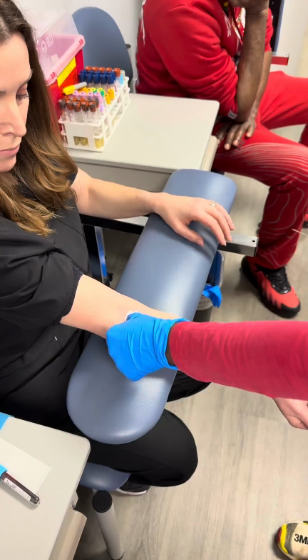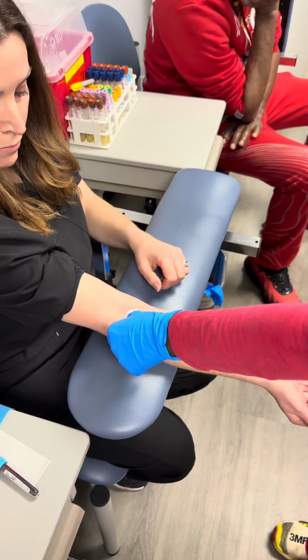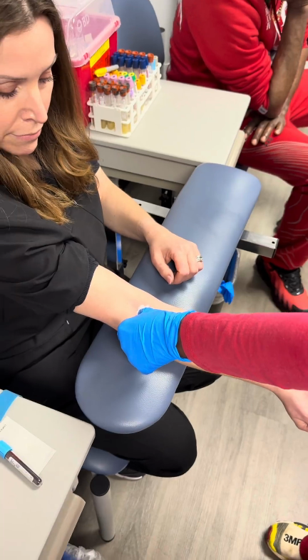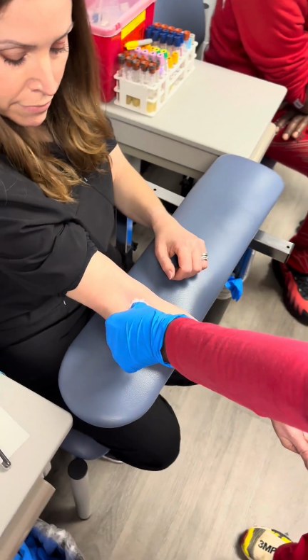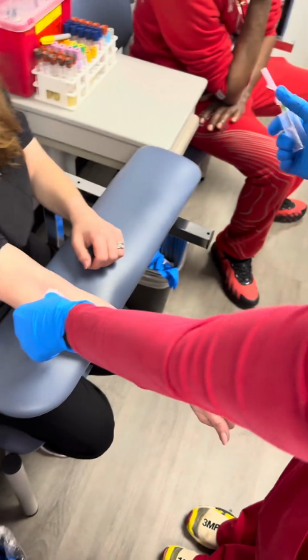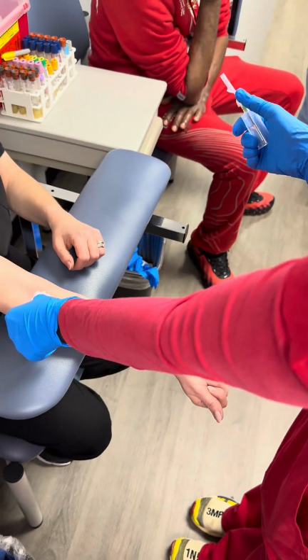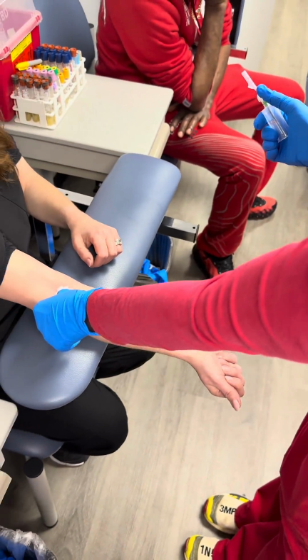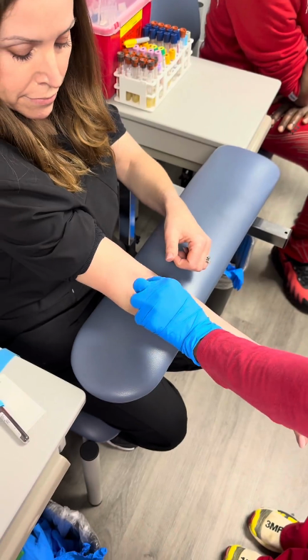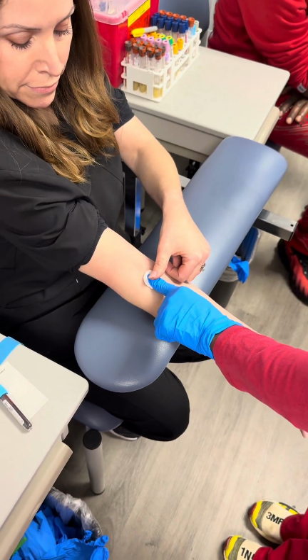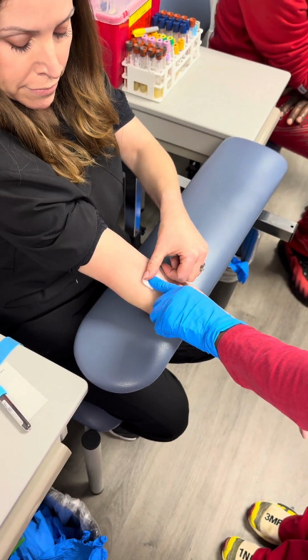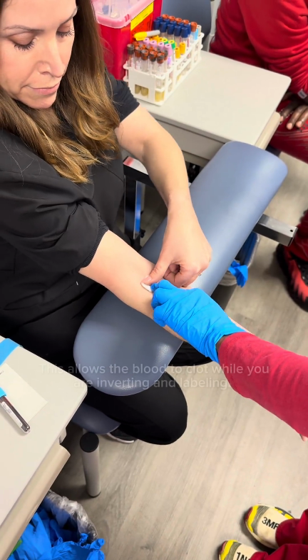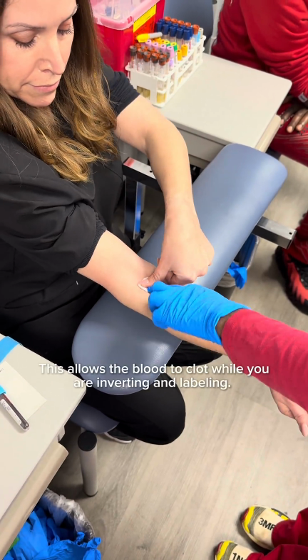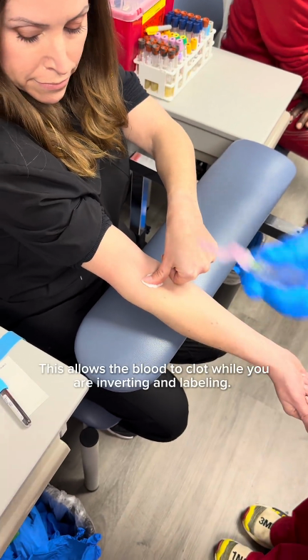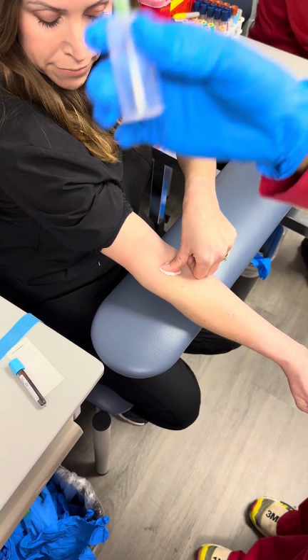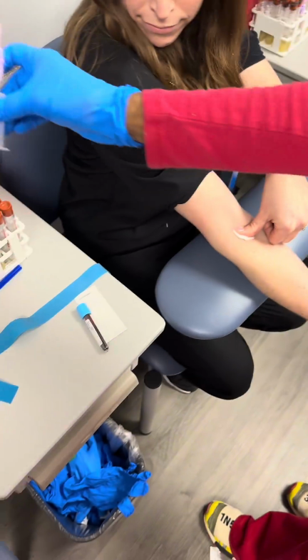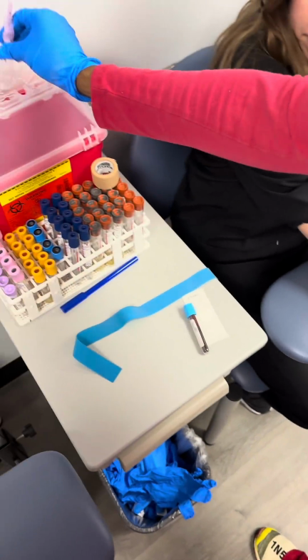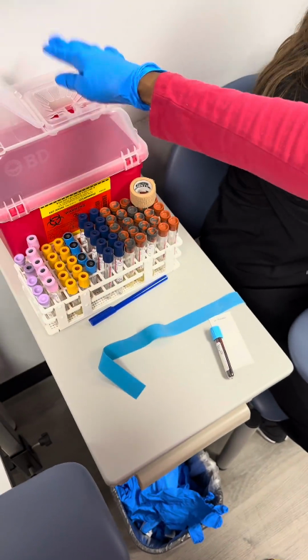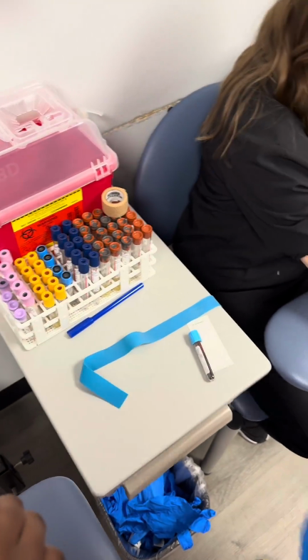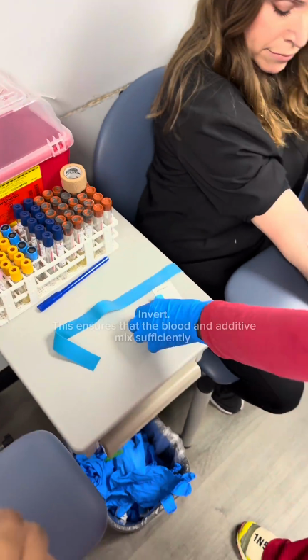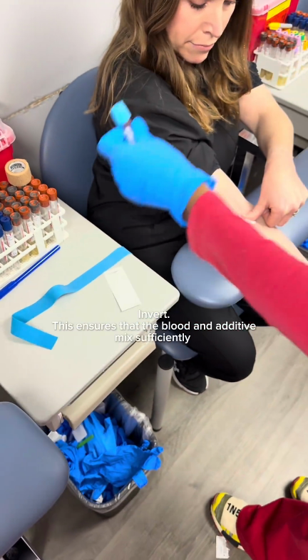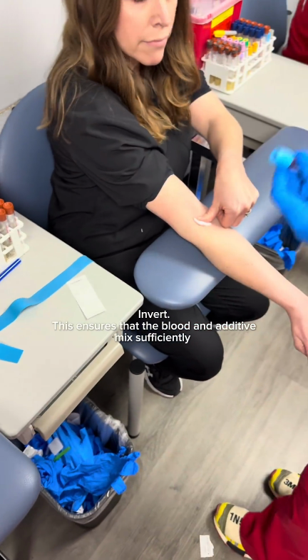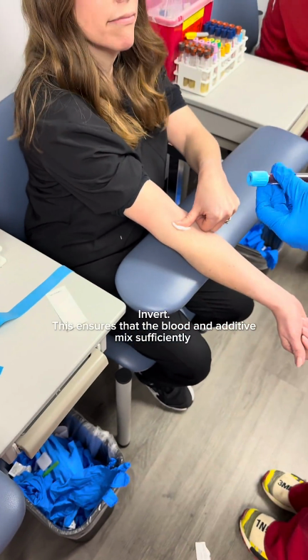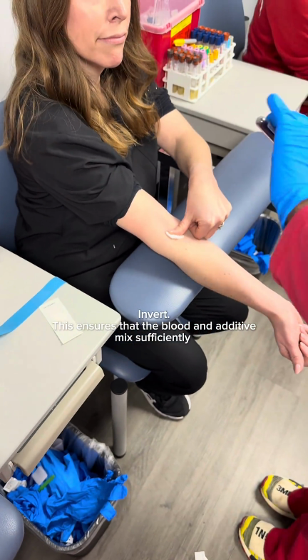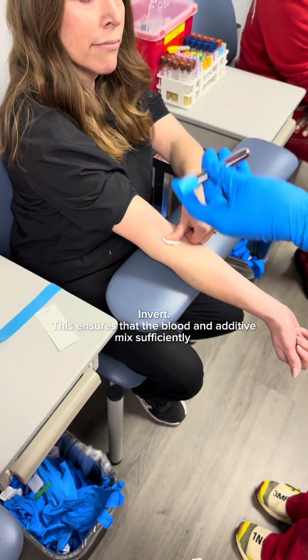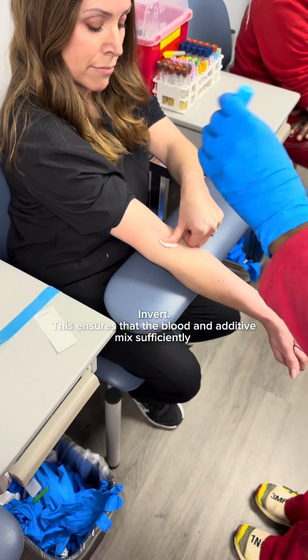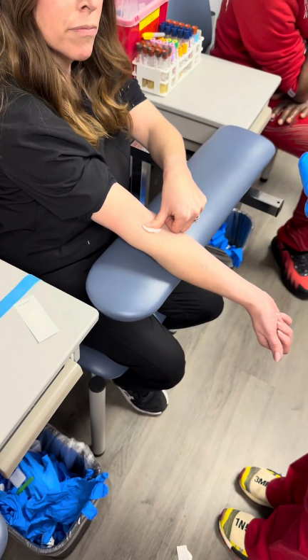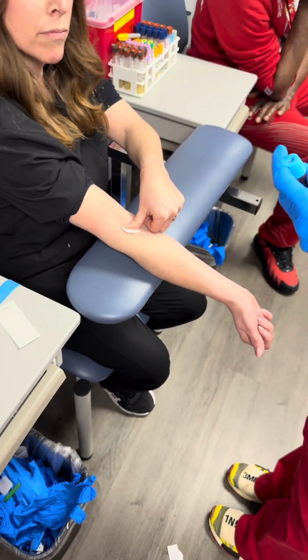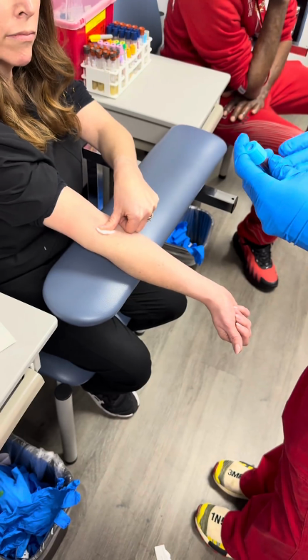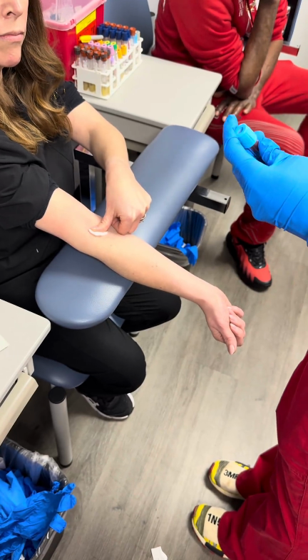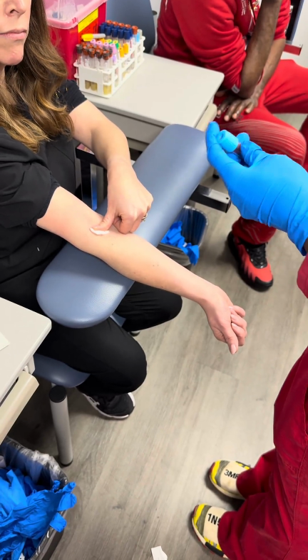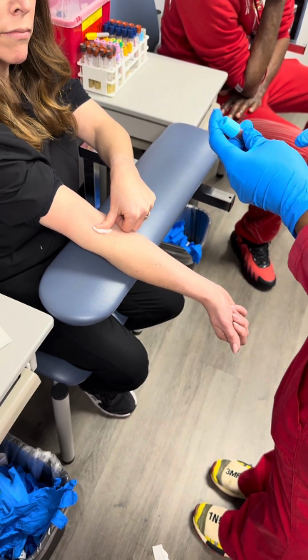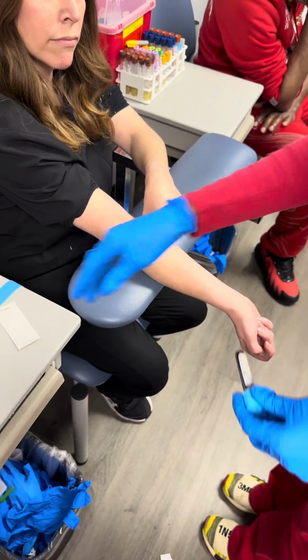Then I engage my safety and tell her to apply pressure there. I put the hub down, grab my tube, and invert — there are three or four inversions for this specific tube.